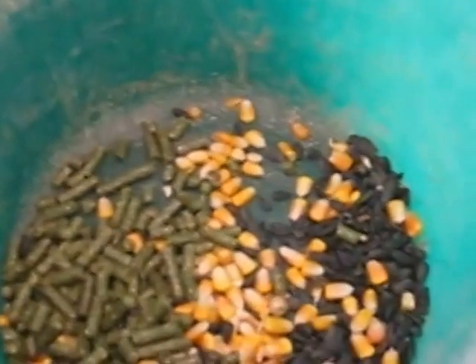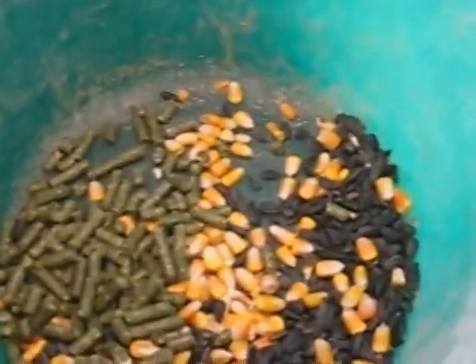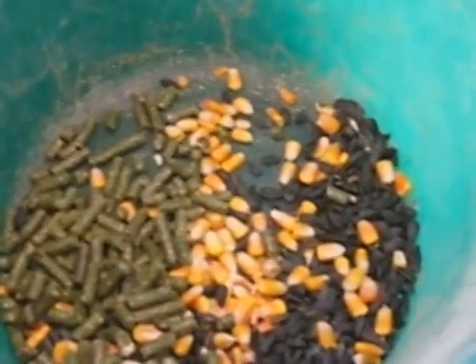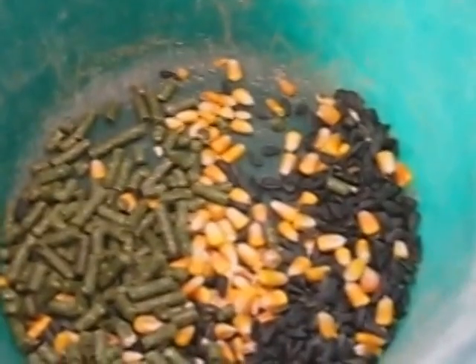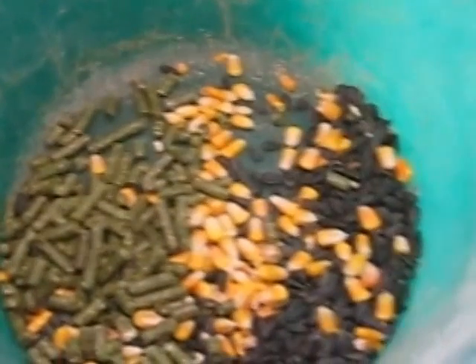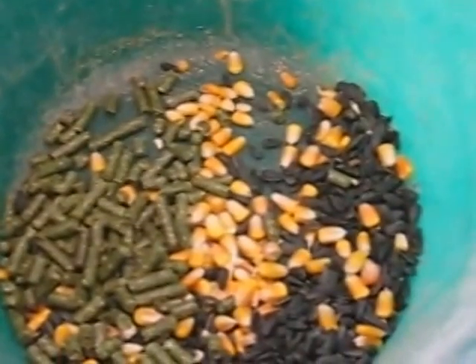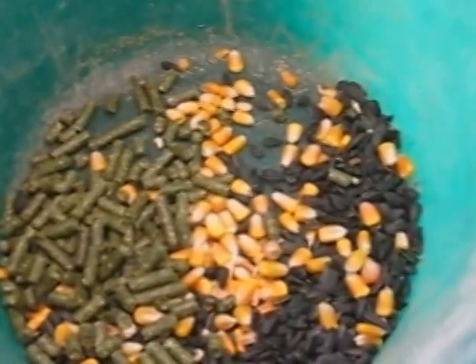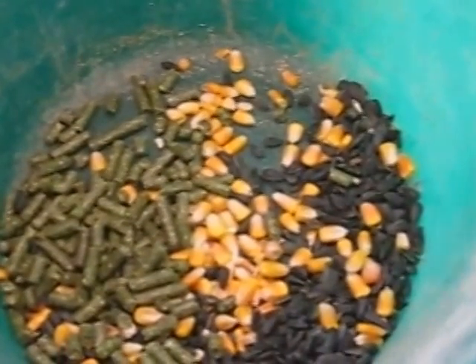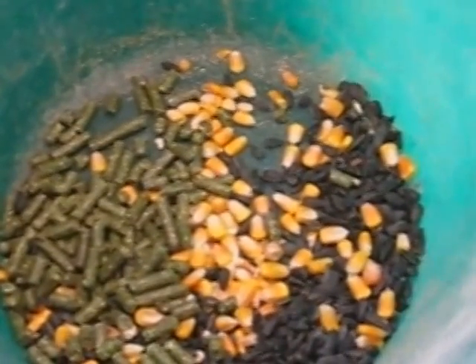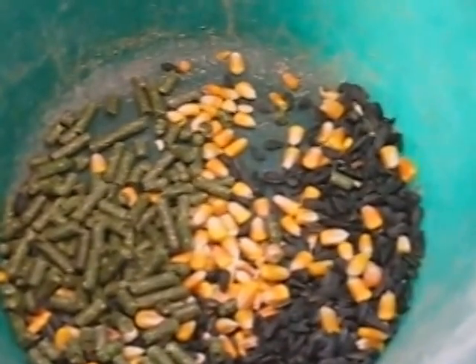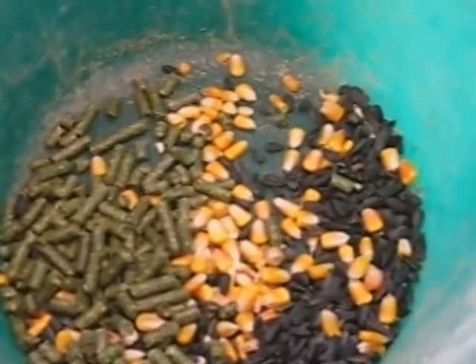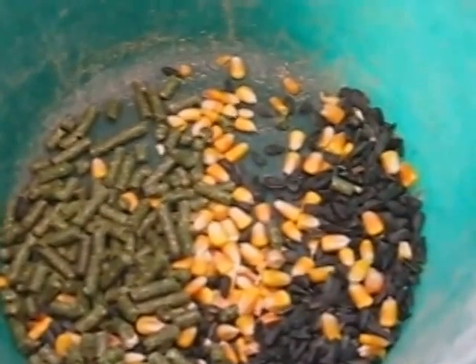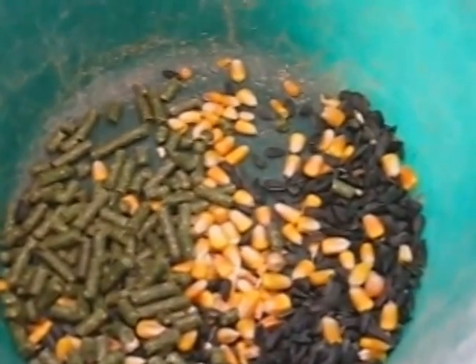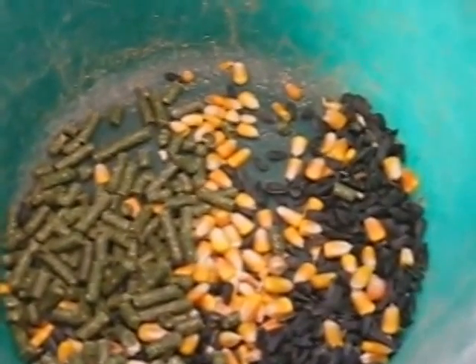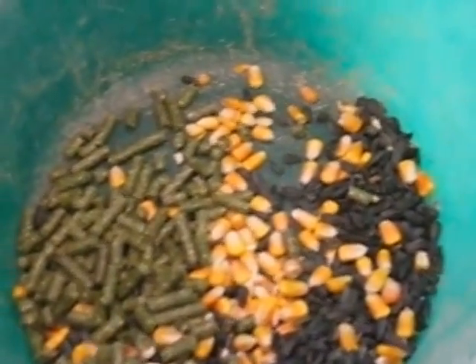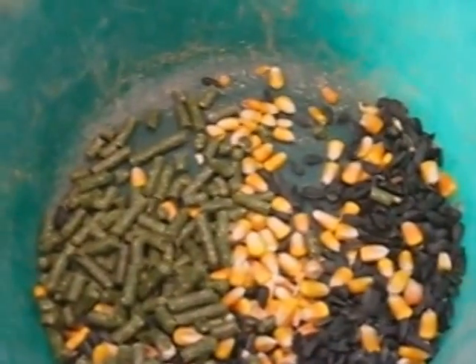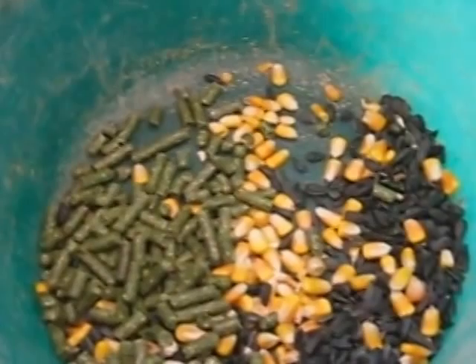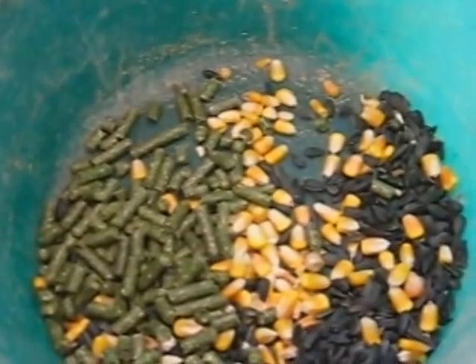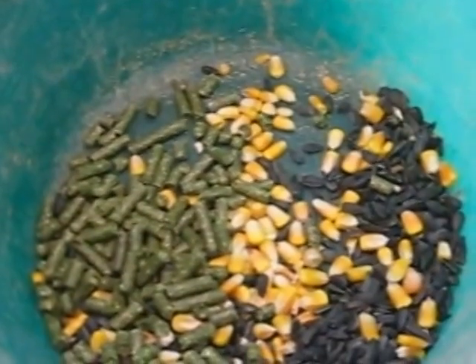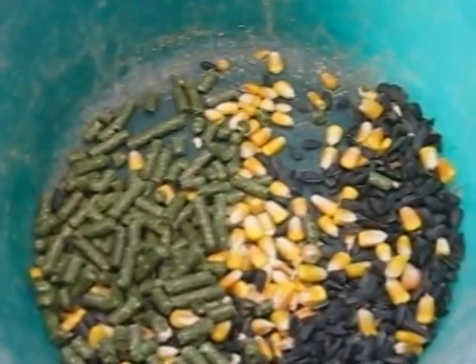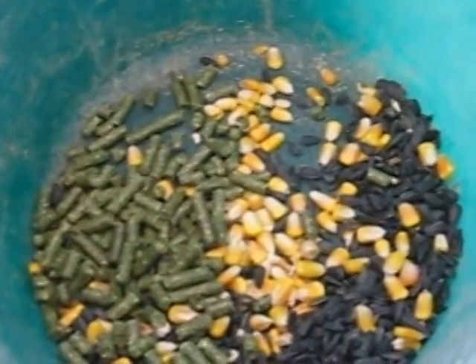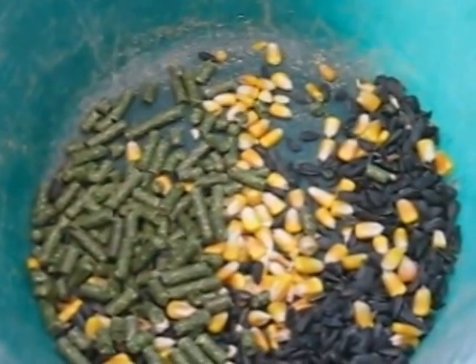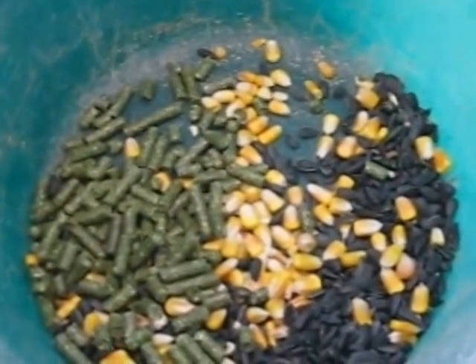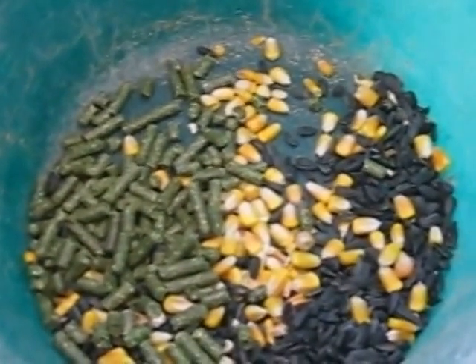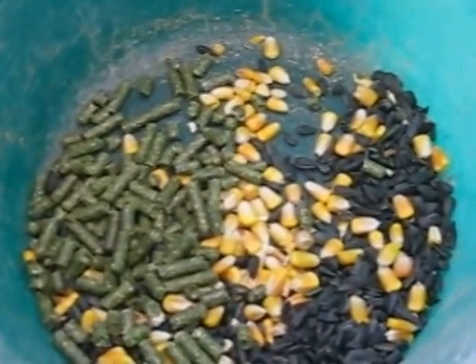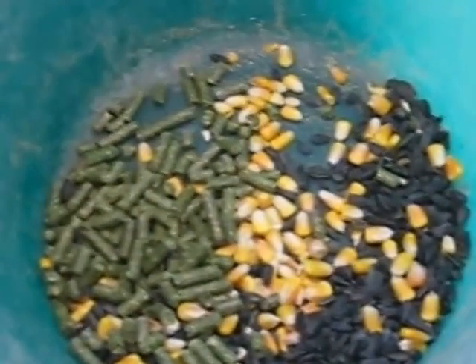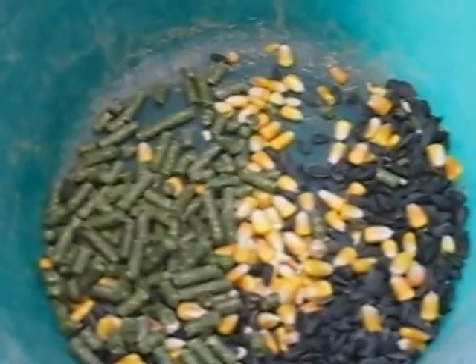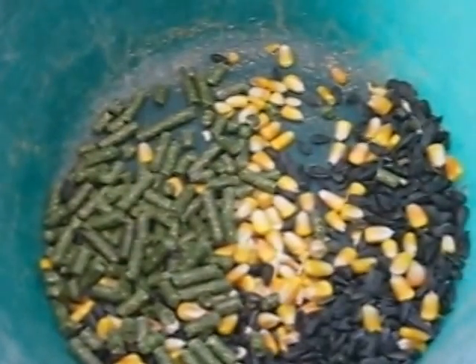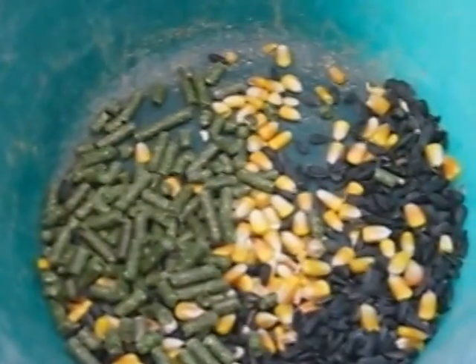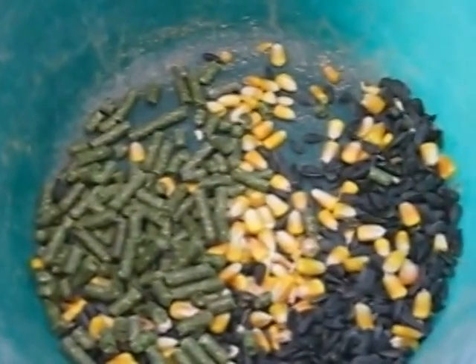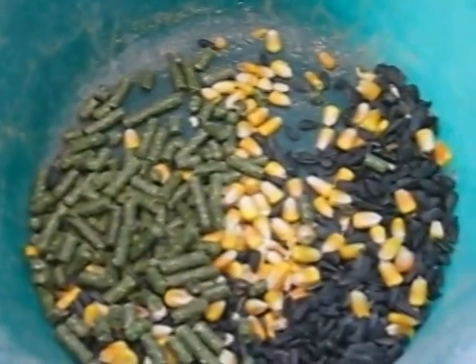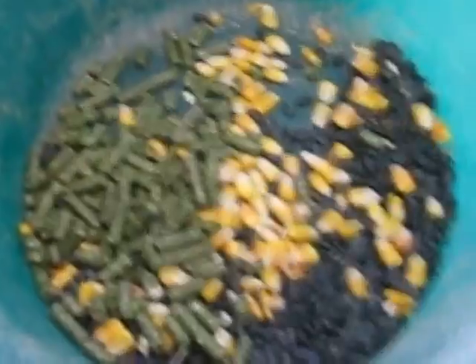So I'm waiting for January, February to use my non-GMO corn, but it looks like with the weather the way it is, it's going to be soon. And then he can just feed the deer.